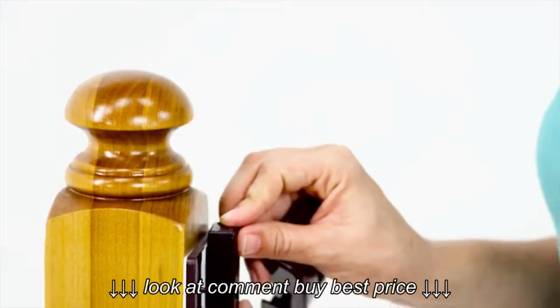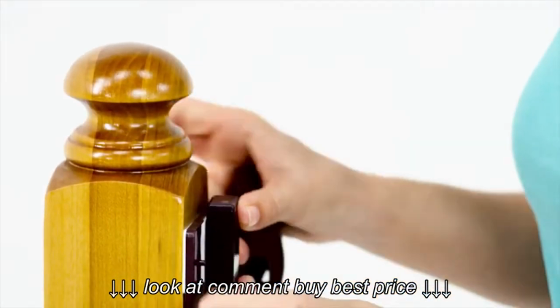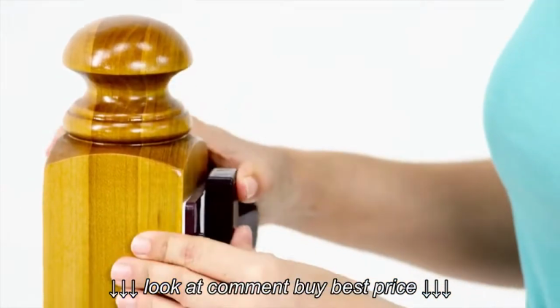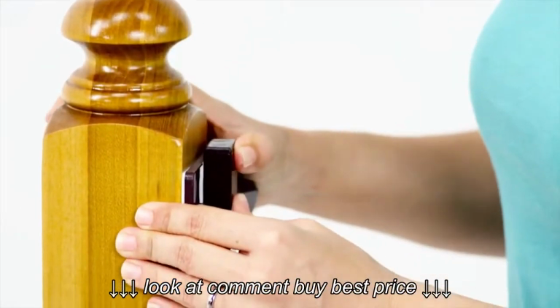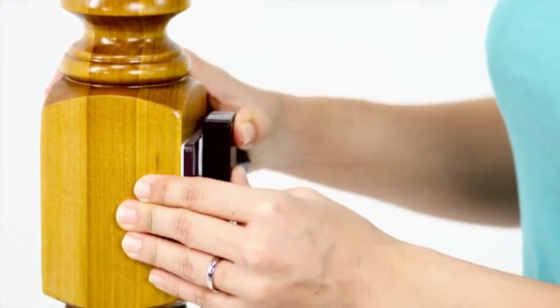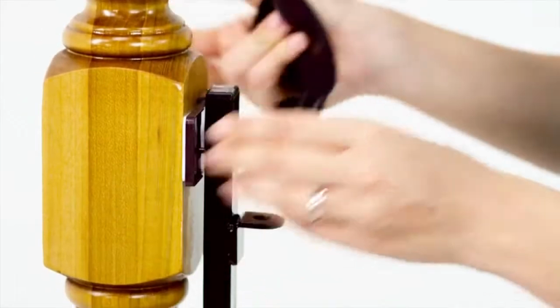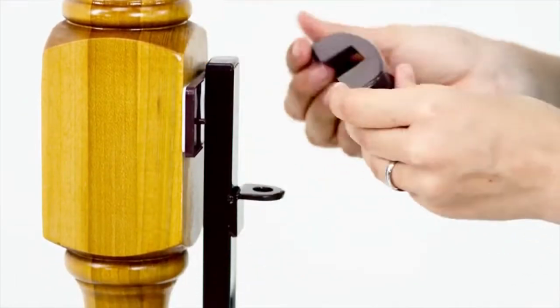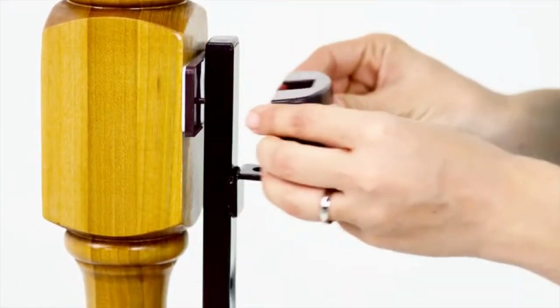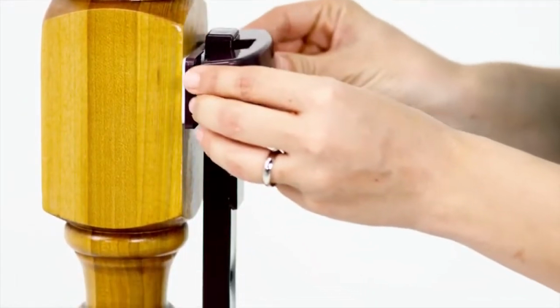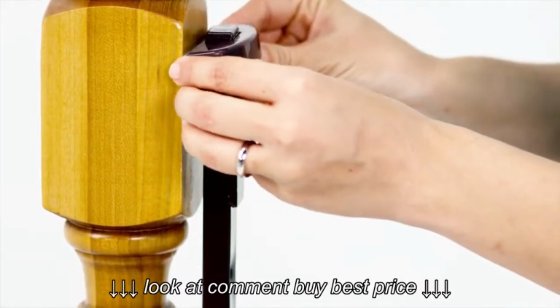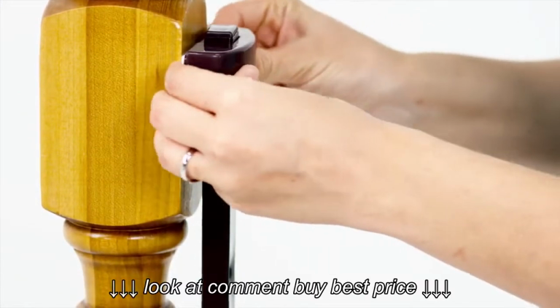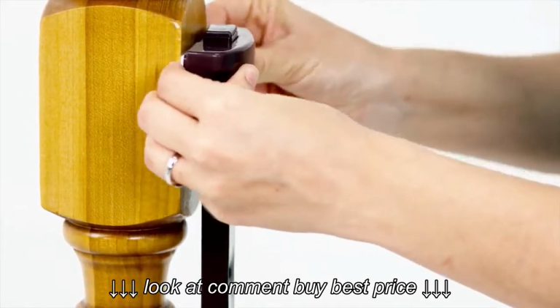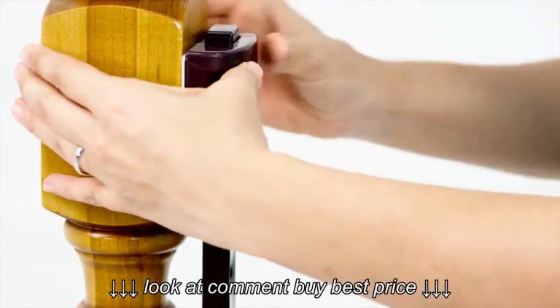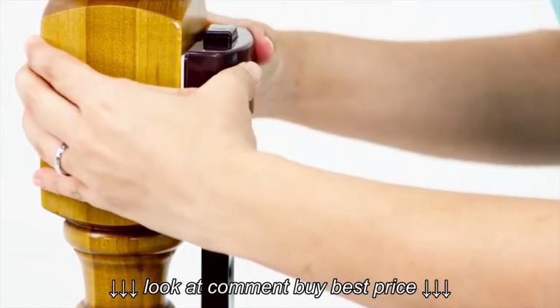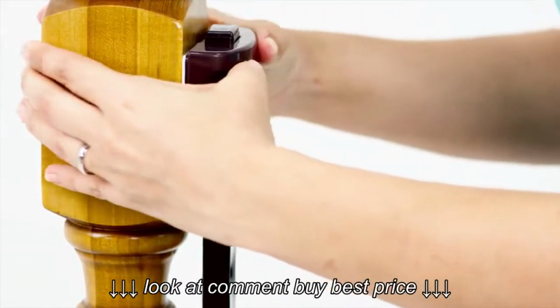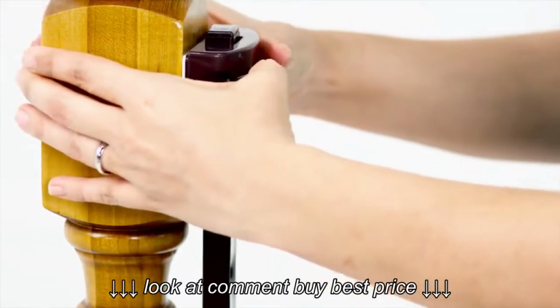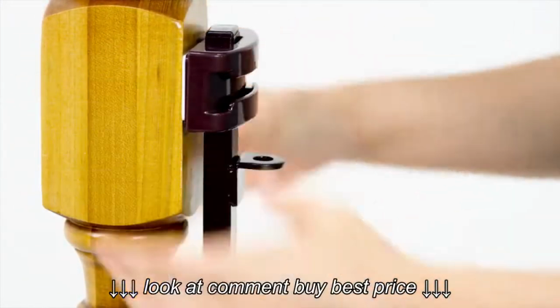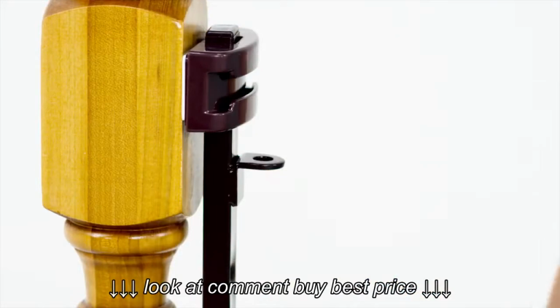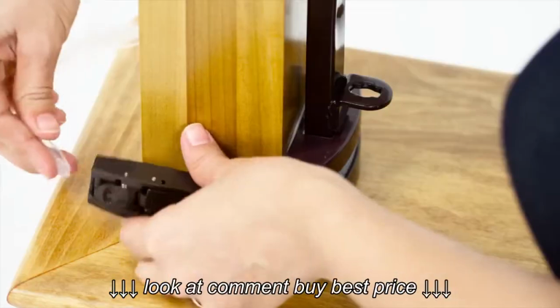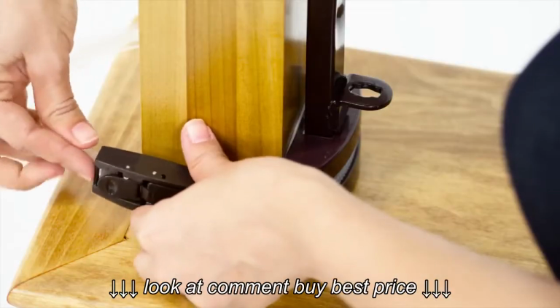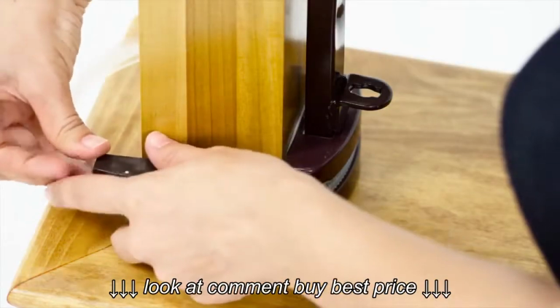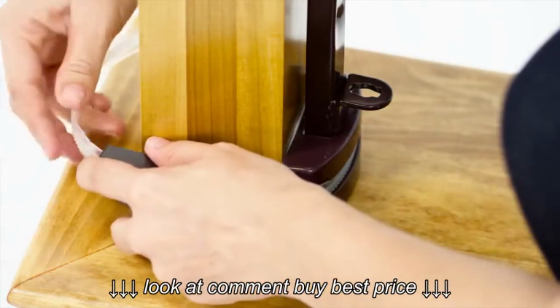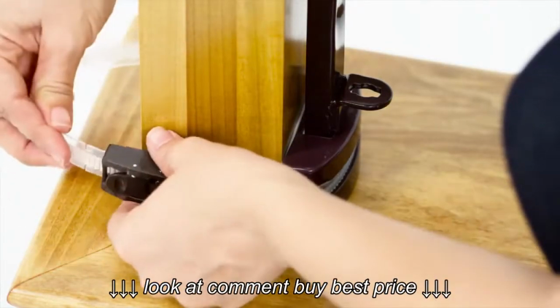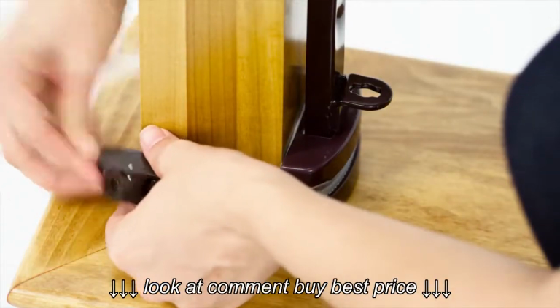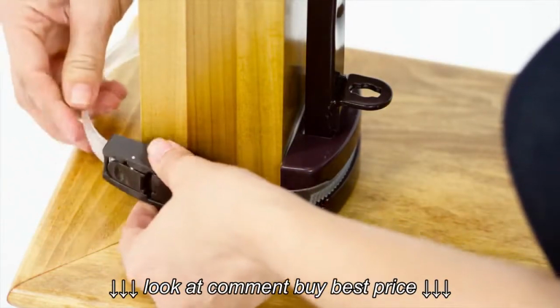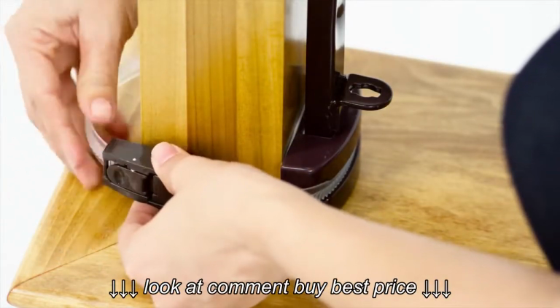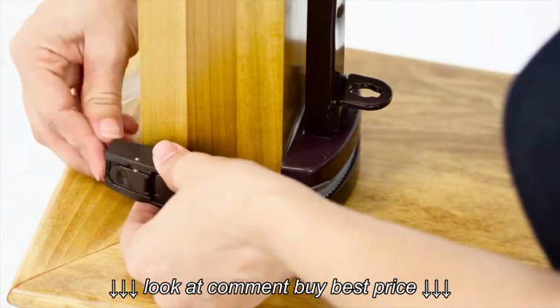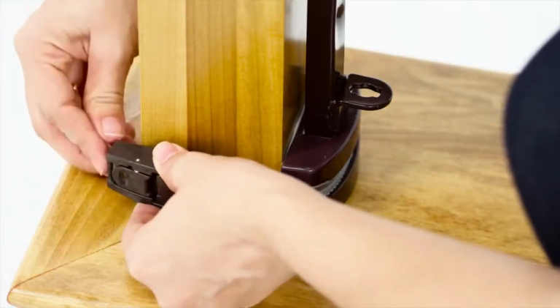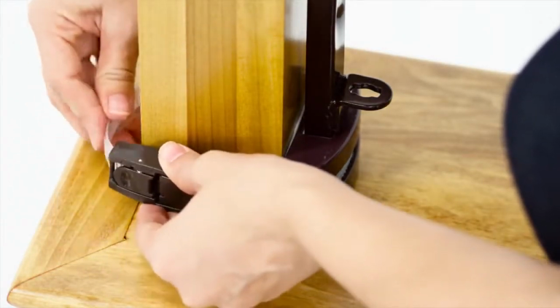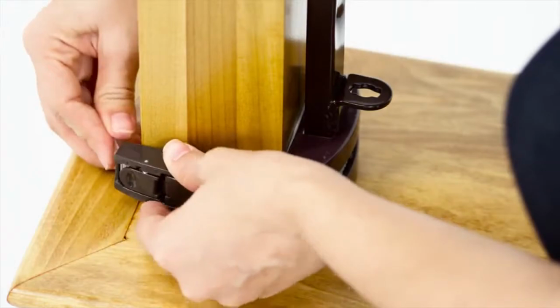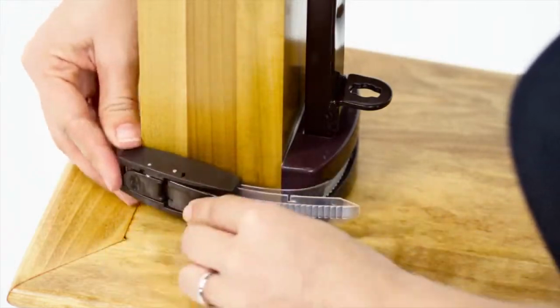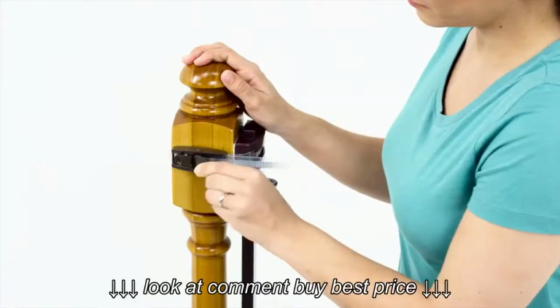Assemble a second adhesive bracket around the support. Peel the adhesive backing and press to stick the bracket to the banister. Secure both brackets to the banister by threading the ratcheting straps through the front slots and tightening.